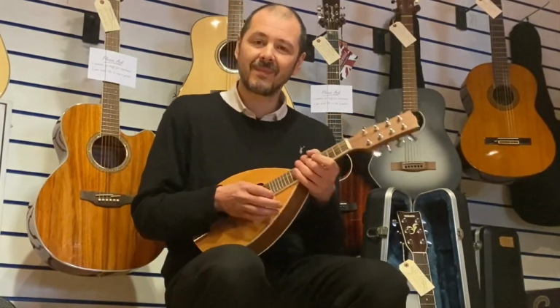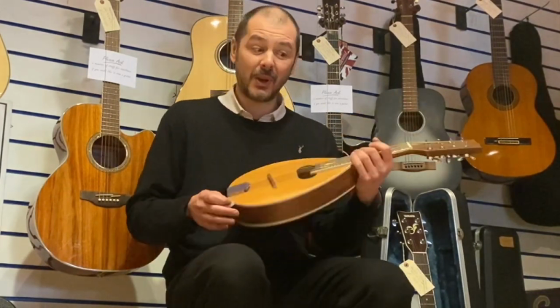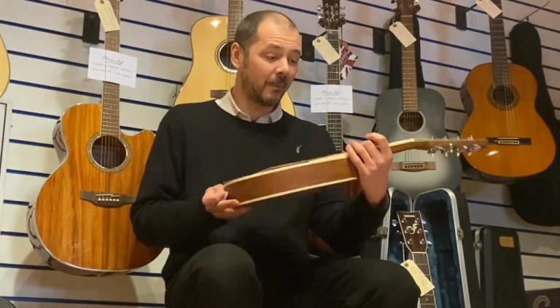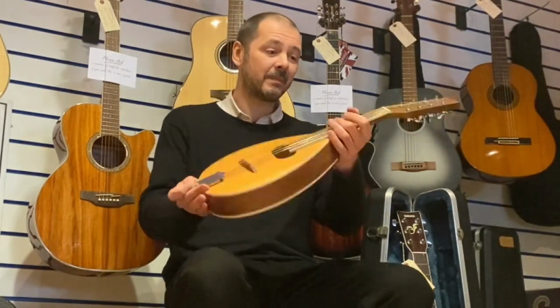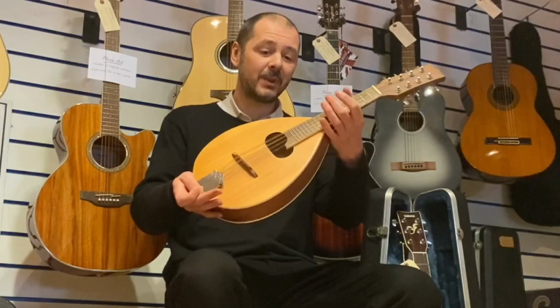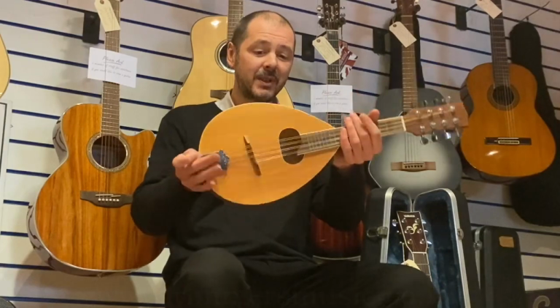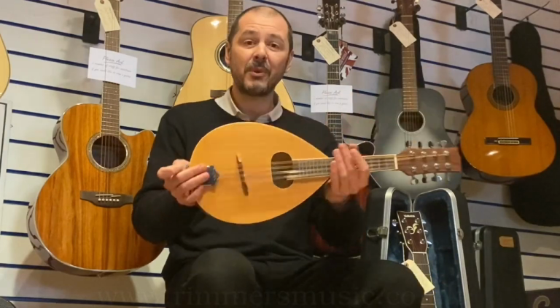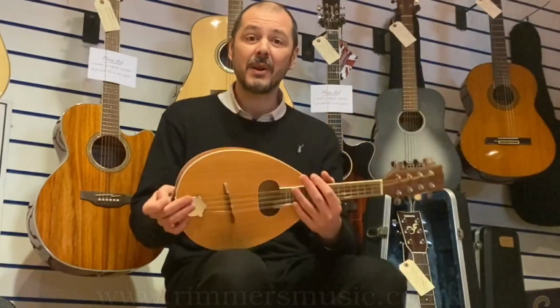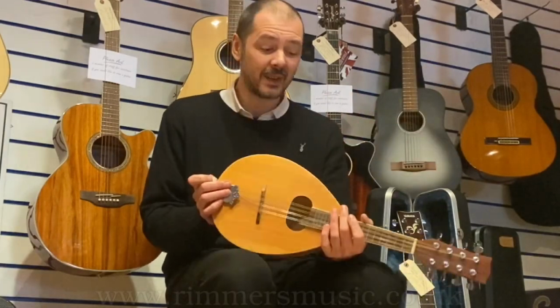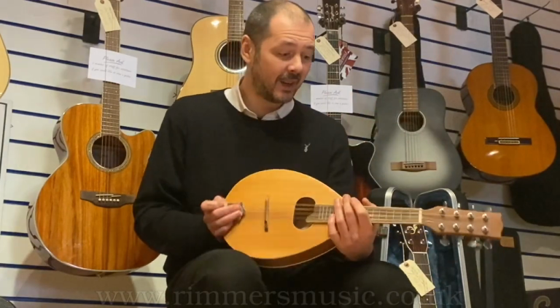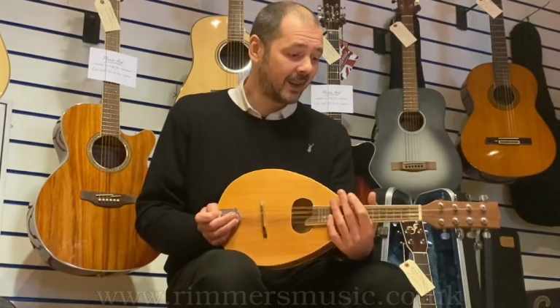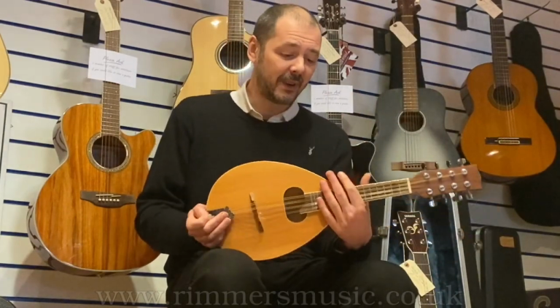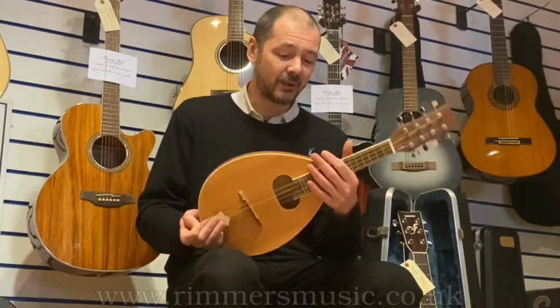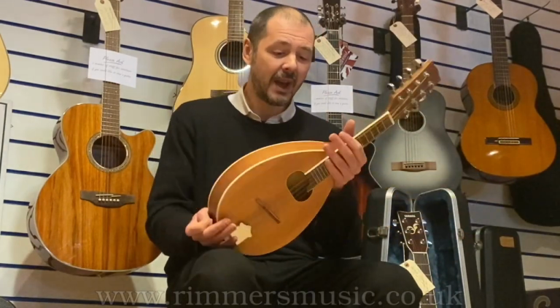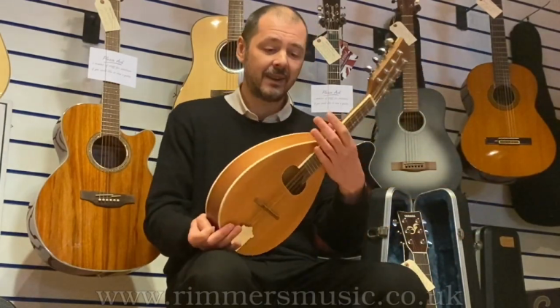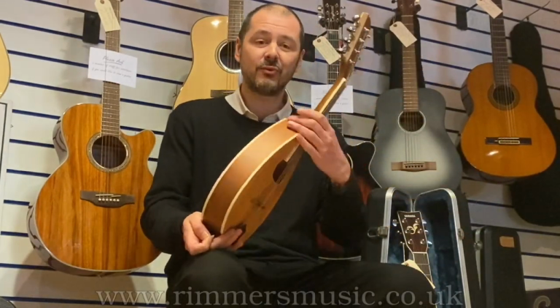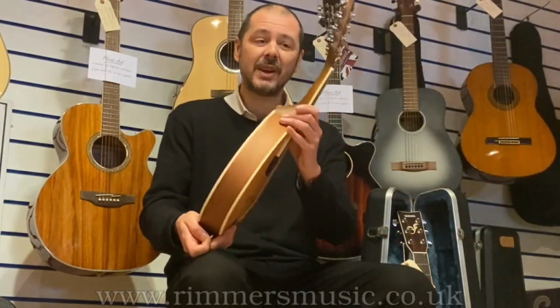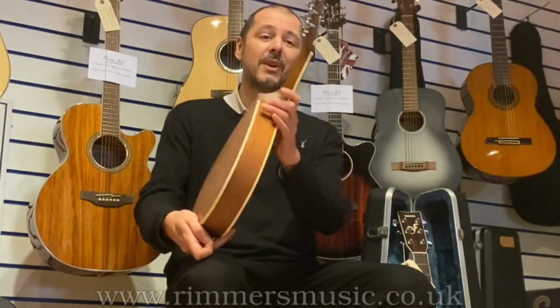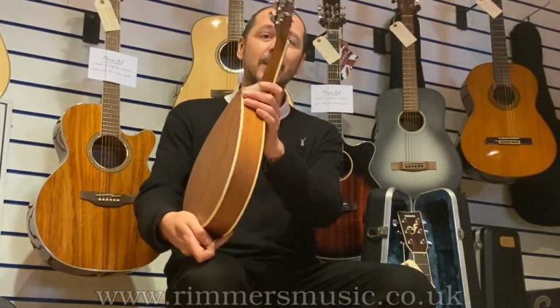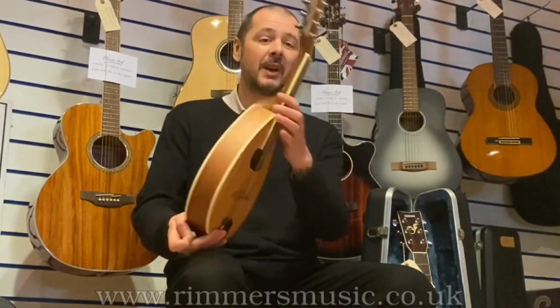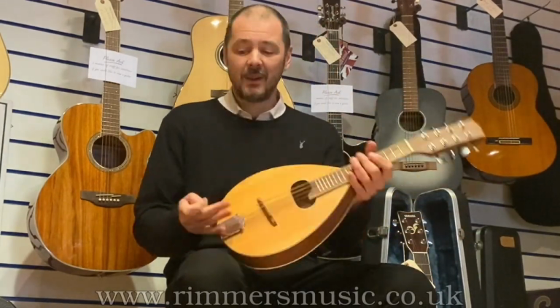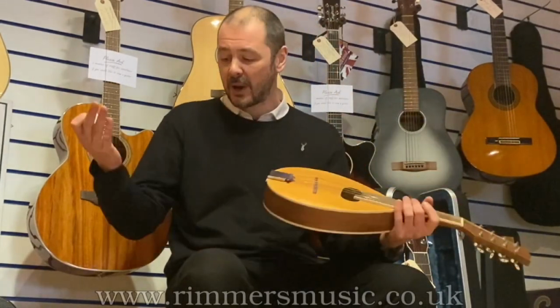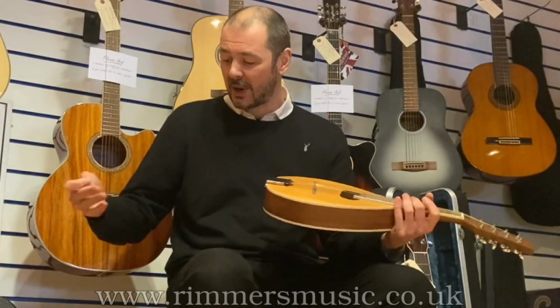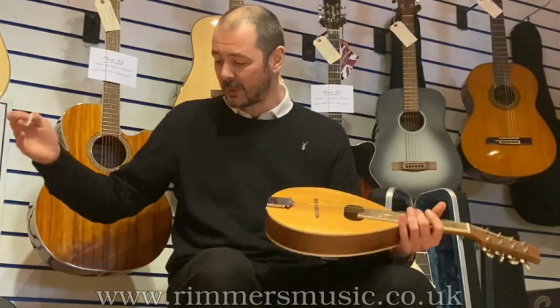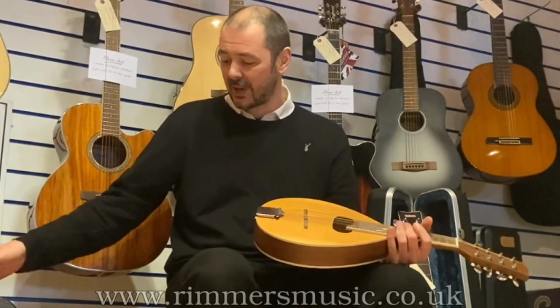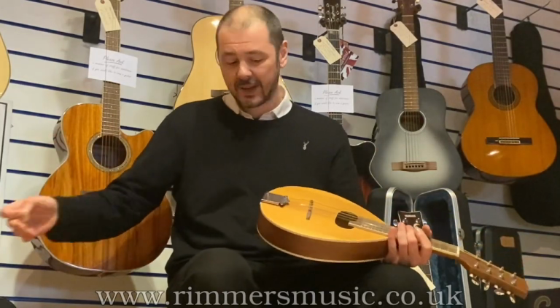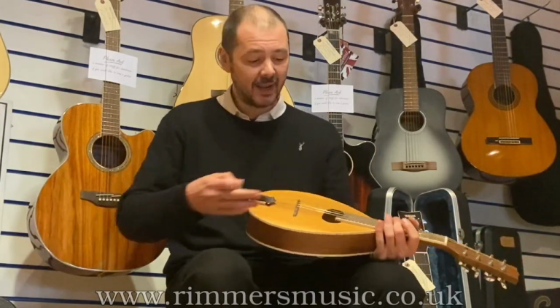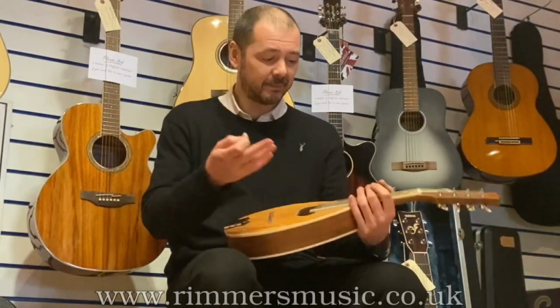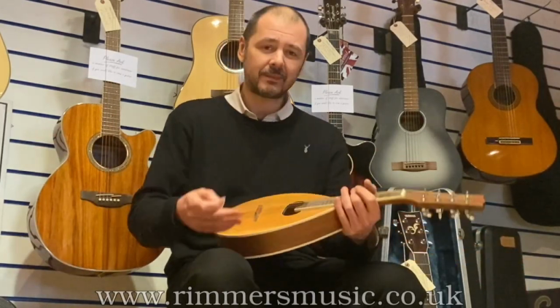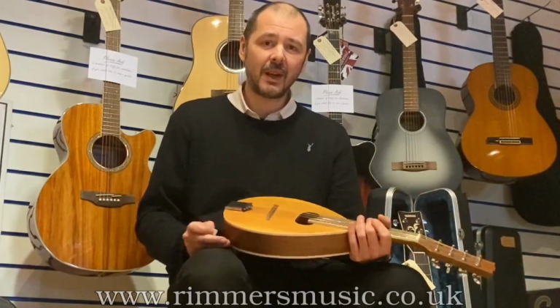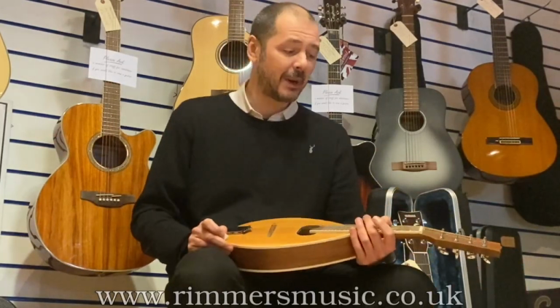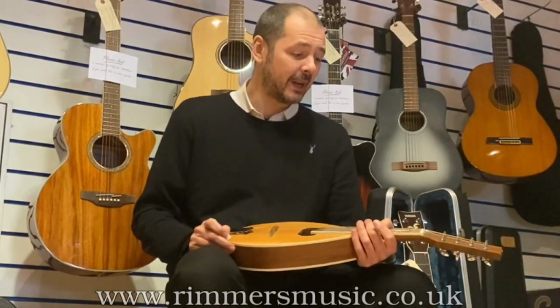There you go. Doesn't it sound brilliant? I think it's great, it's really, really good. Bargain price as well for the hard case and the mandolin.